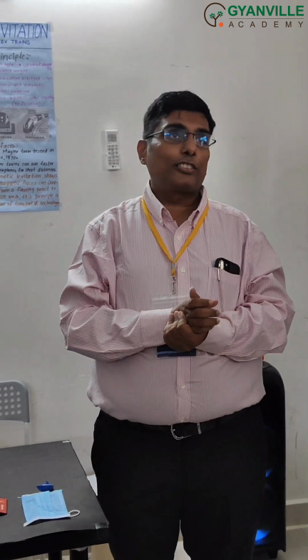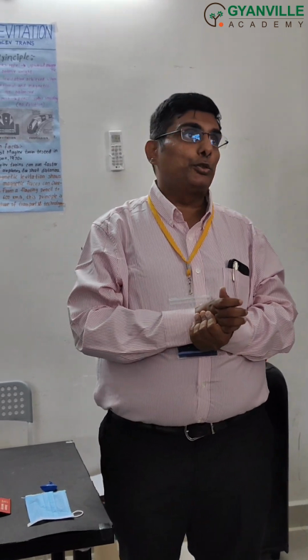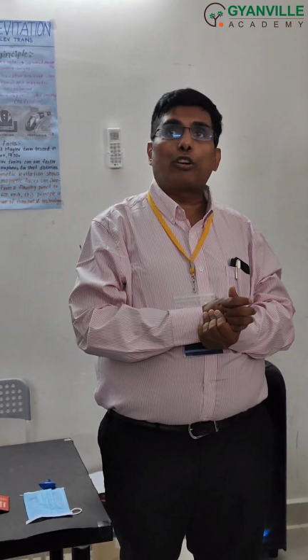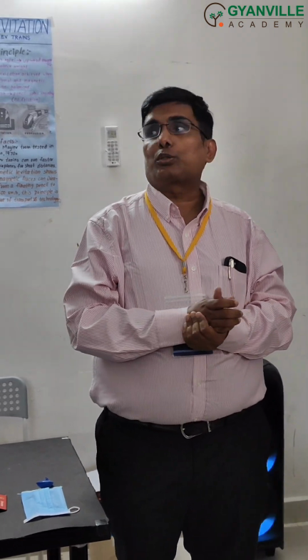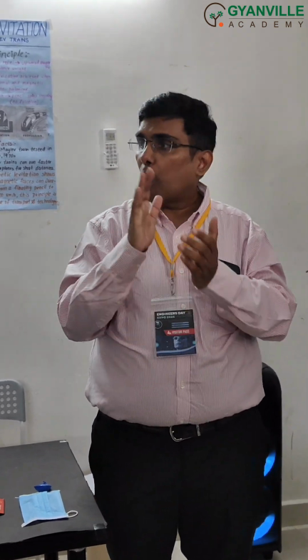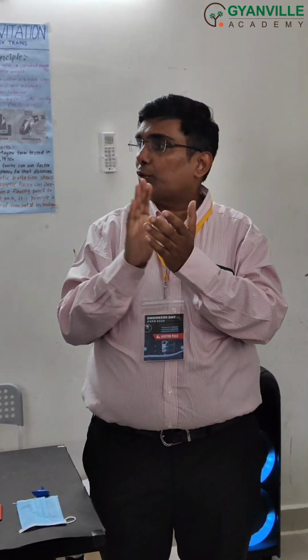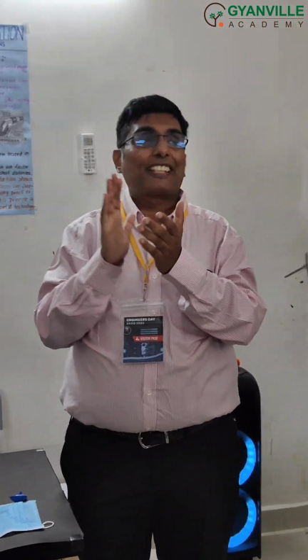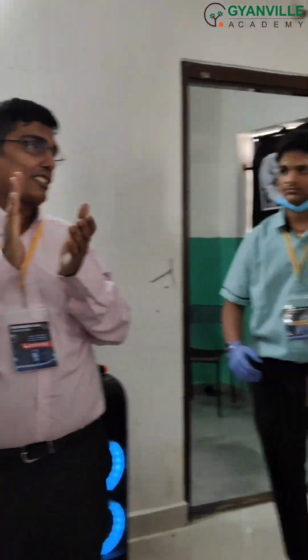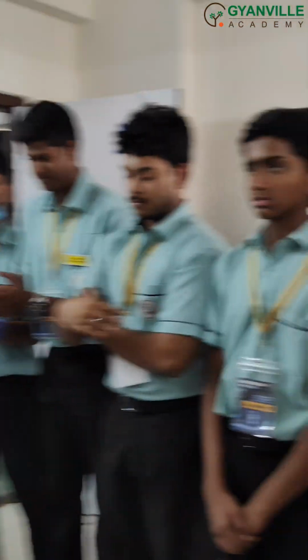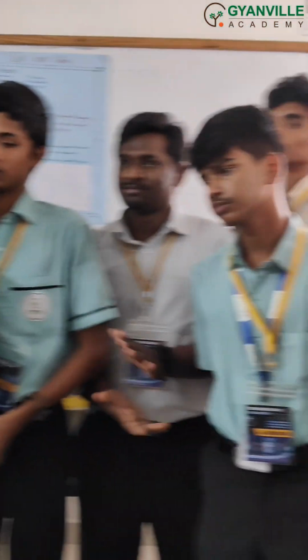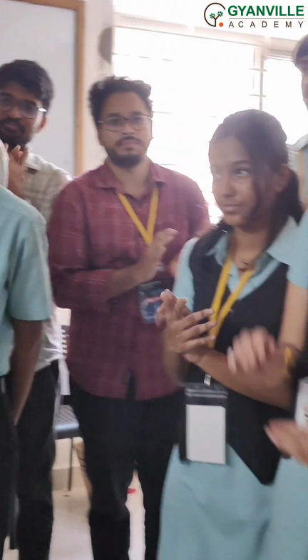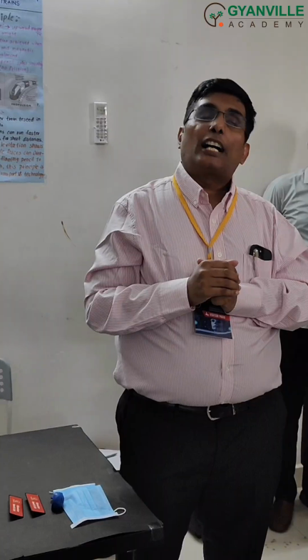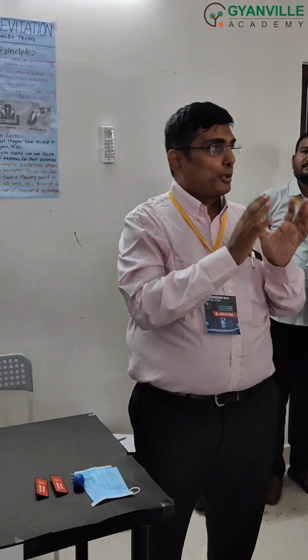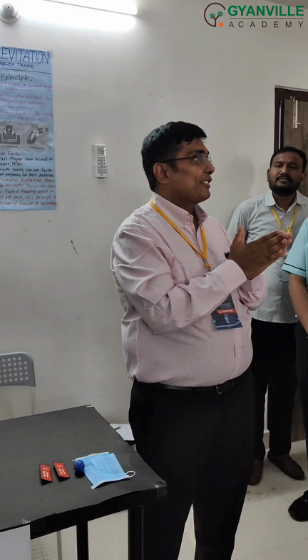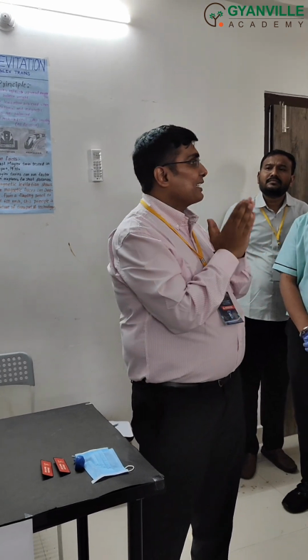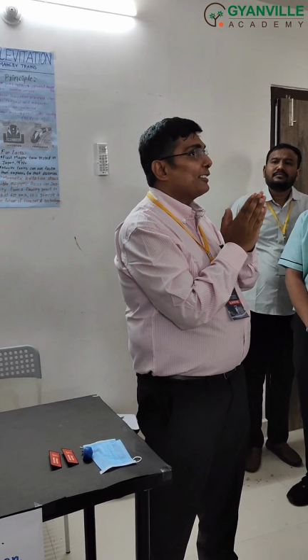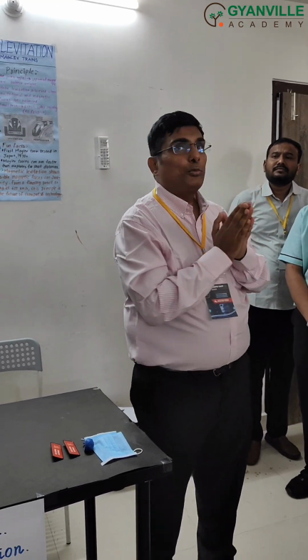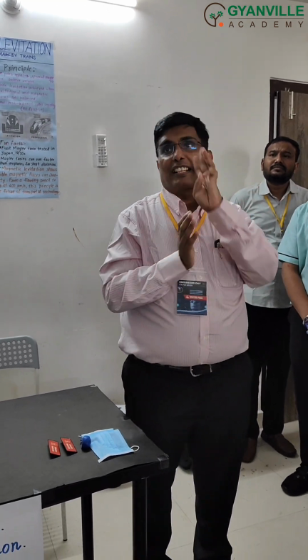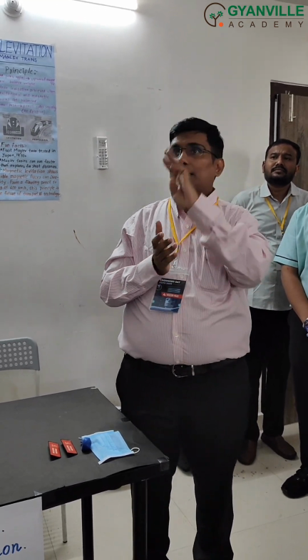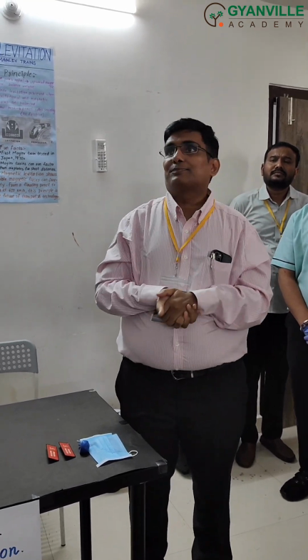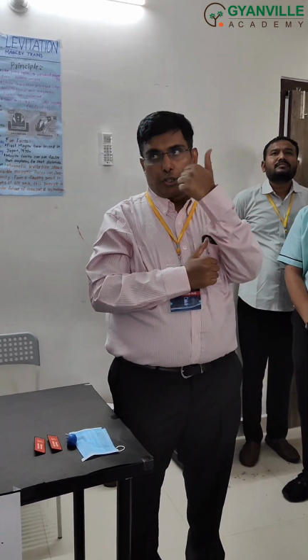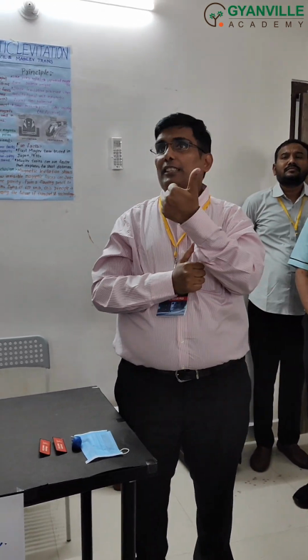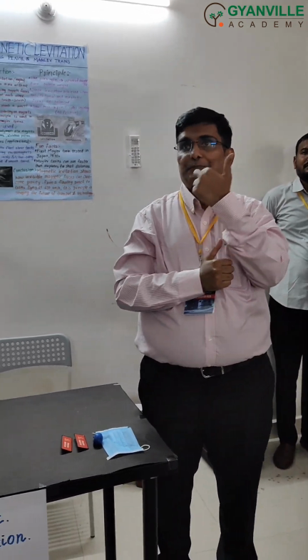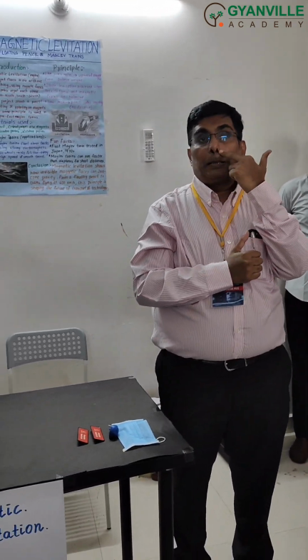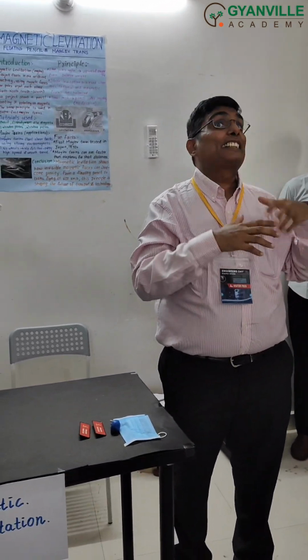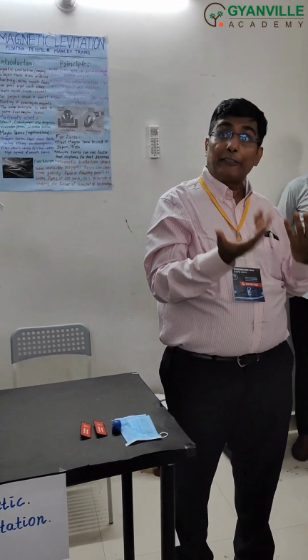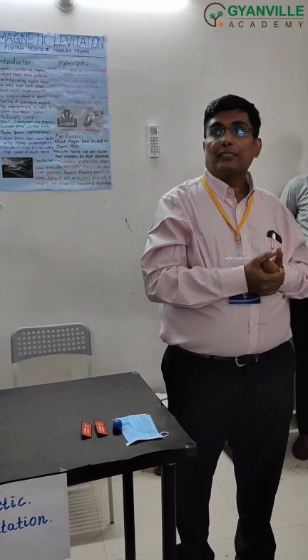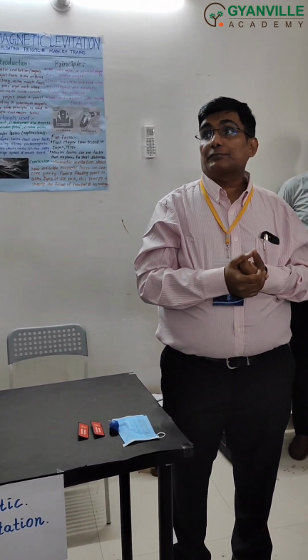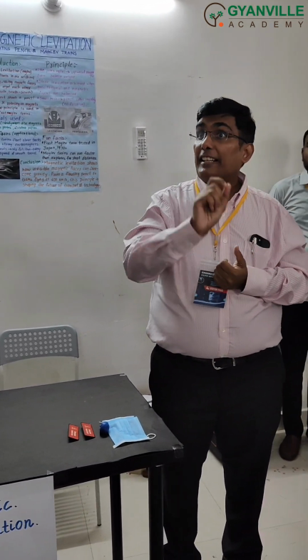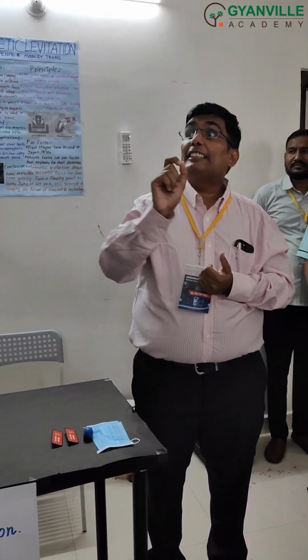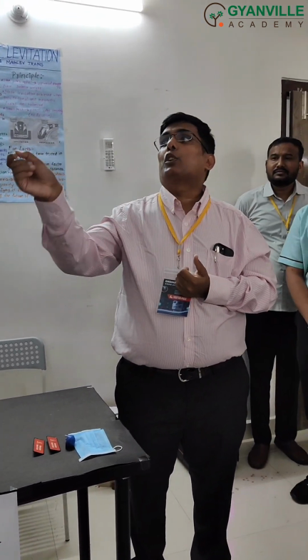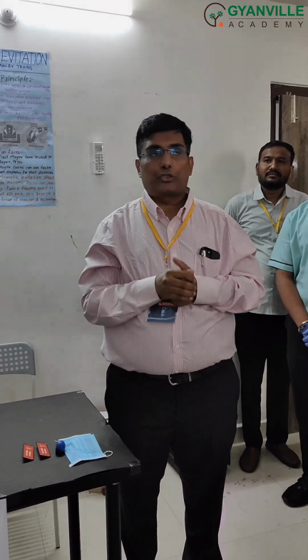A huge round of applause to all the students and engineers. I wanted to understand — engineering is all about basics, curiosity, and creativity, and a vital area of competition.